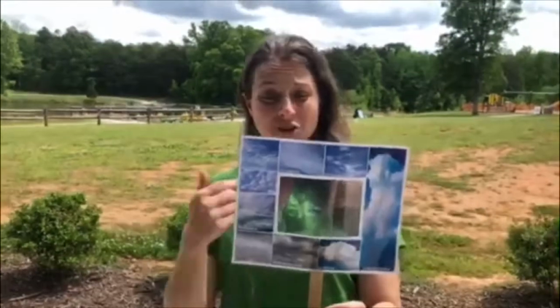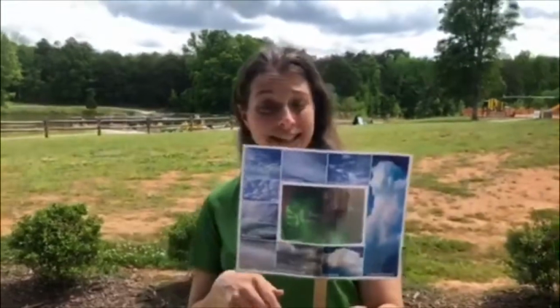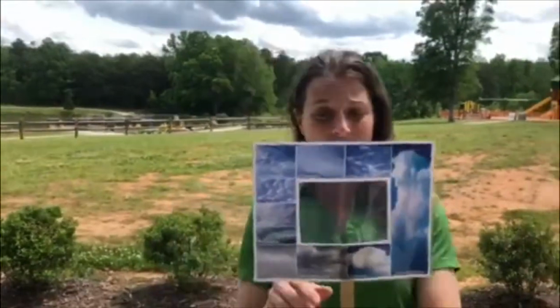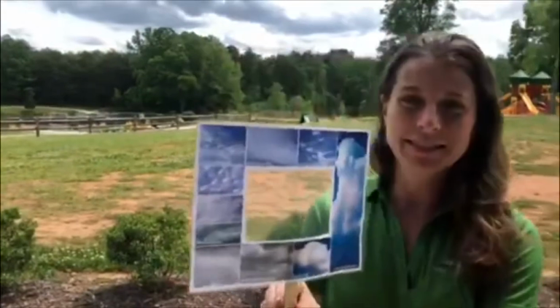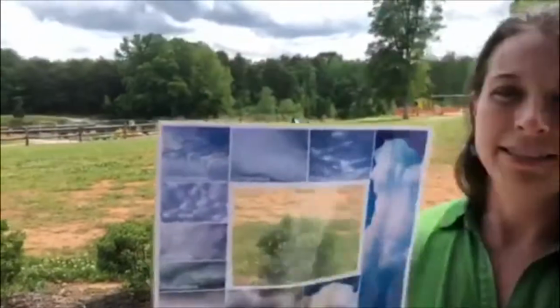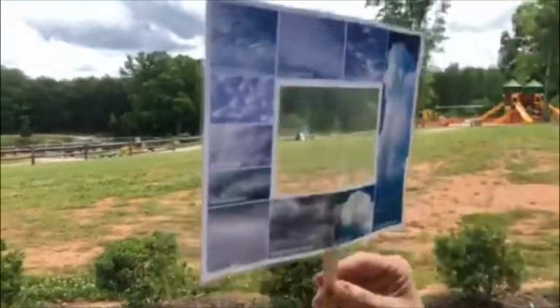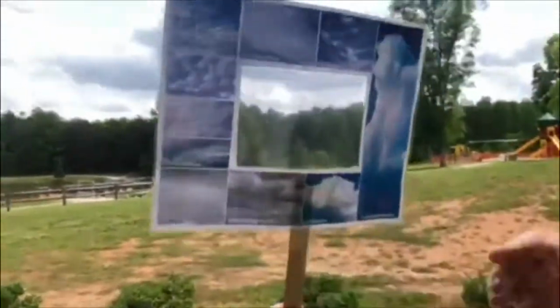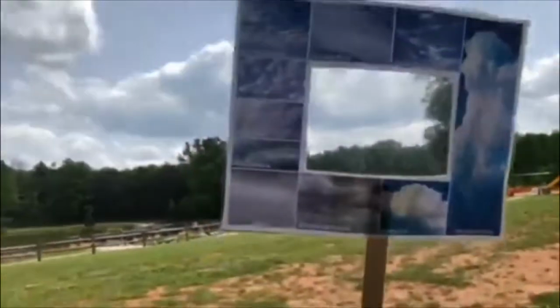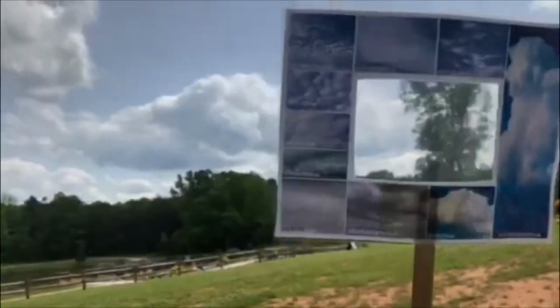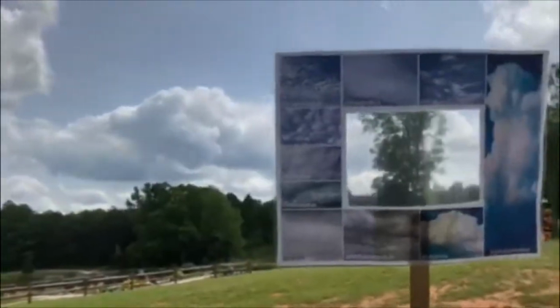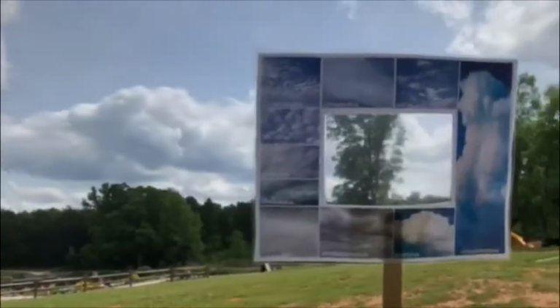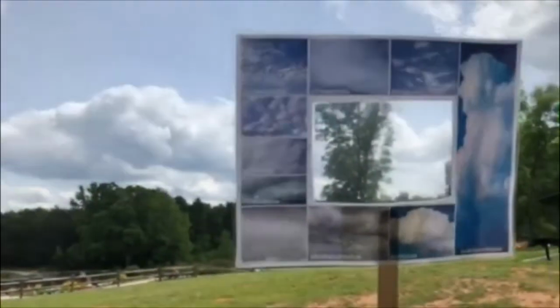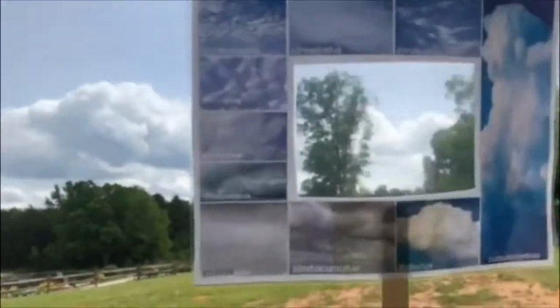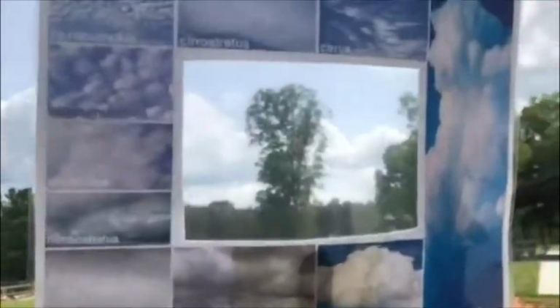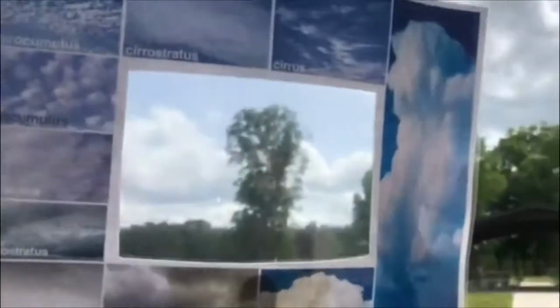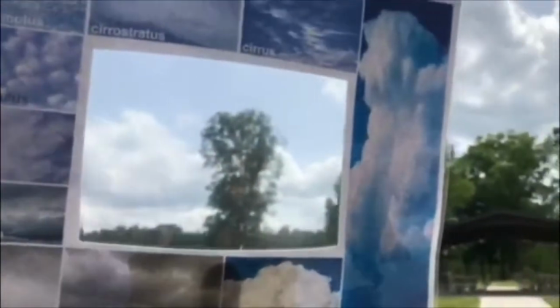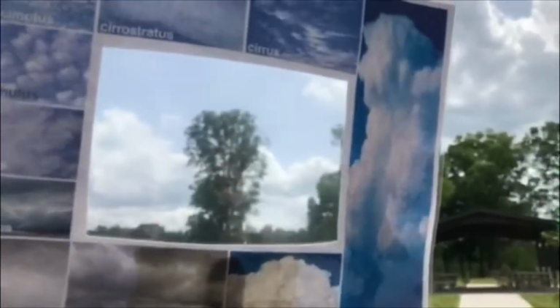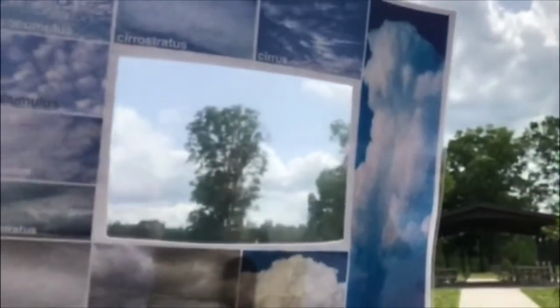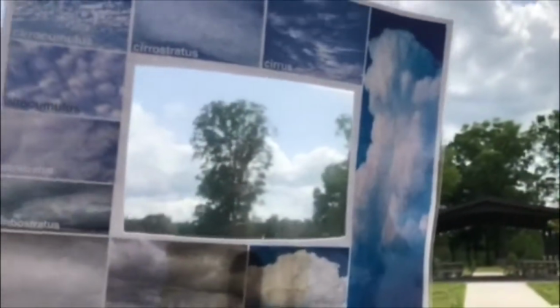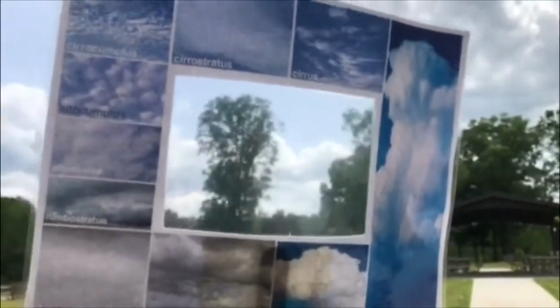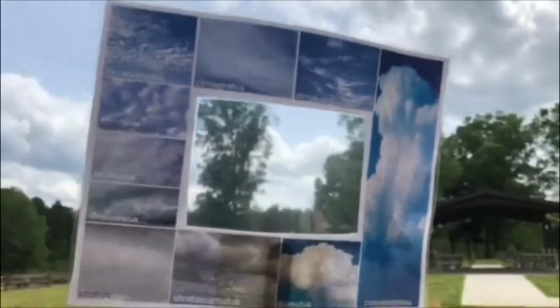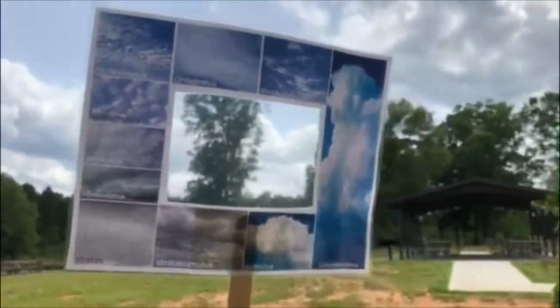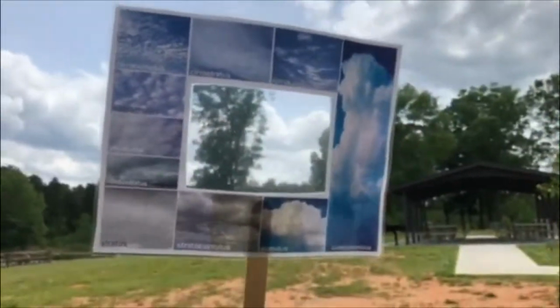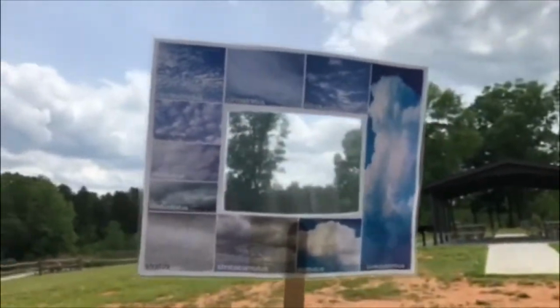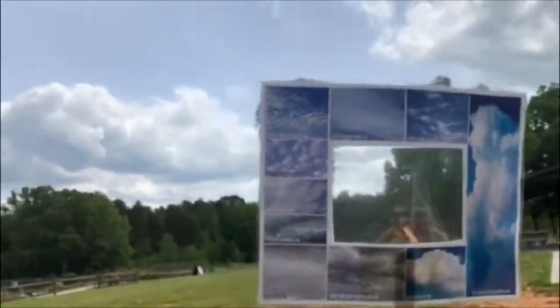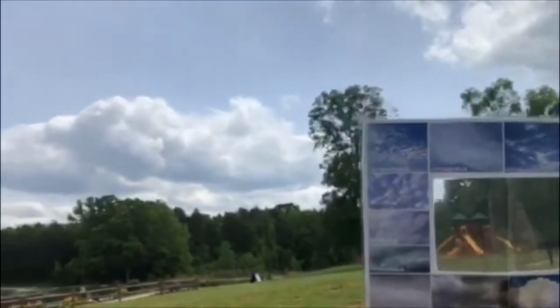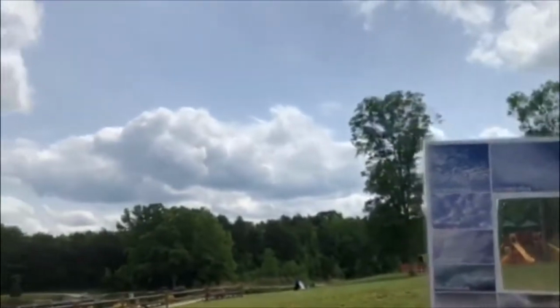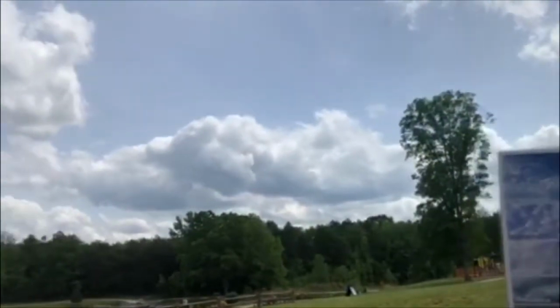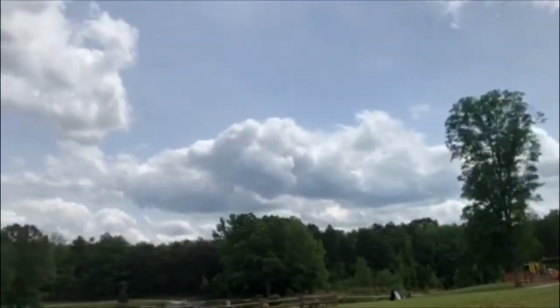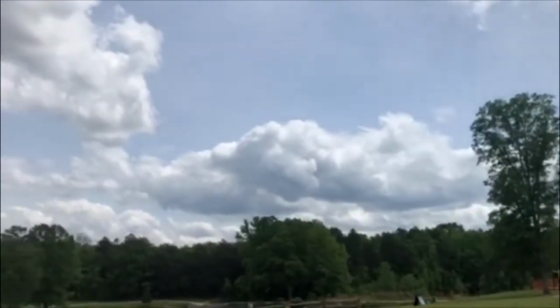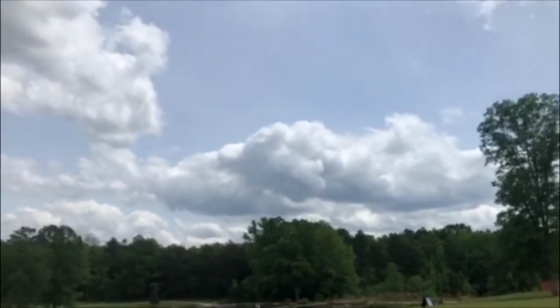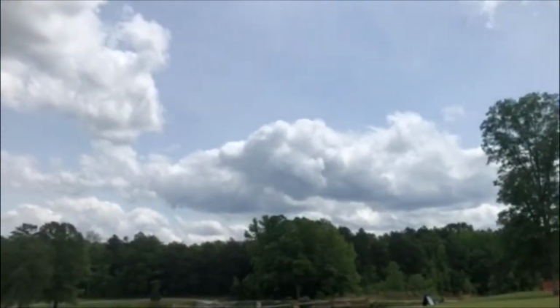Let's try it together. If I look through here I see a pretty good cumulus cloud. It's actually kind of darkening. I can tell it's cumulus because it's big and poofy on top especially. It's getting dark underneath — it may turn into a thunderstorm. We'll have to see.